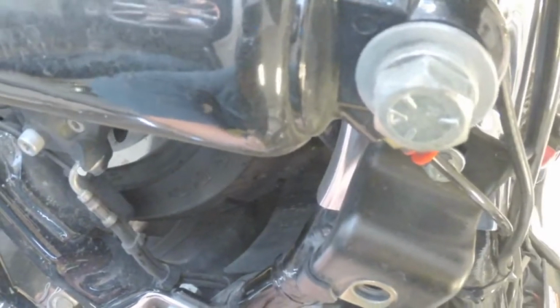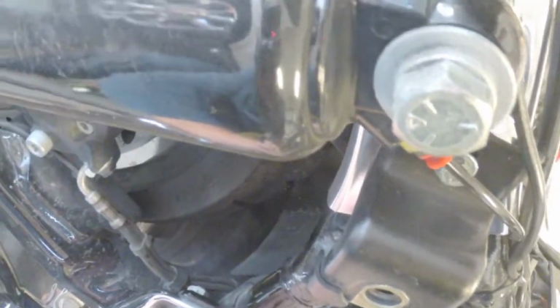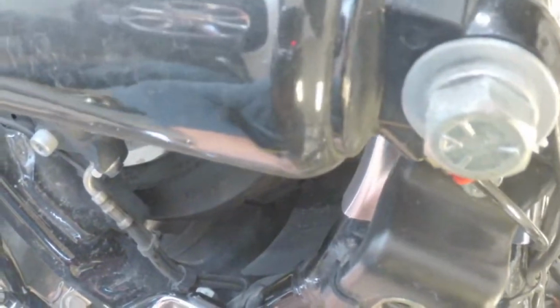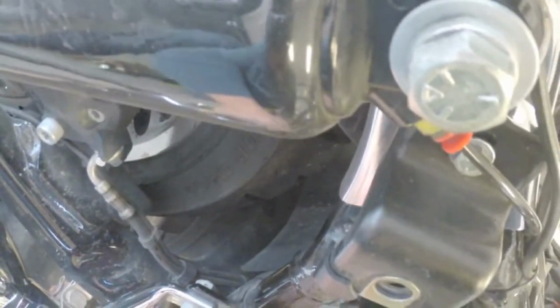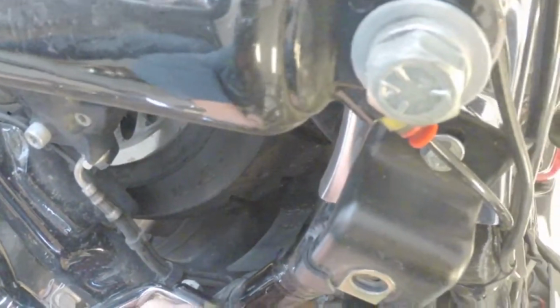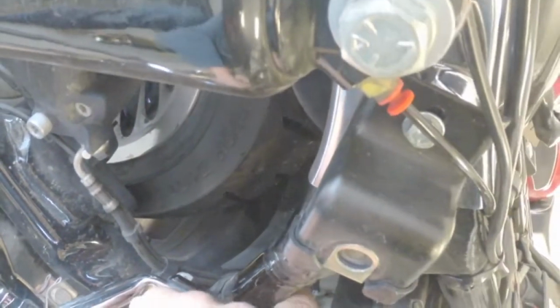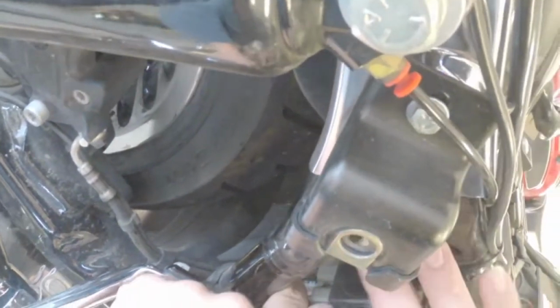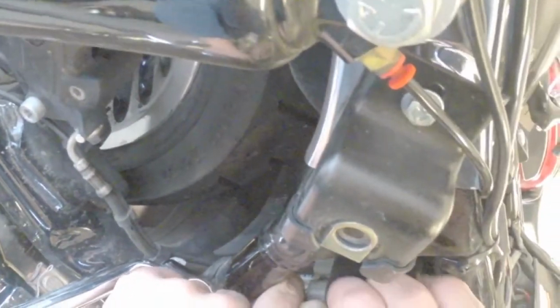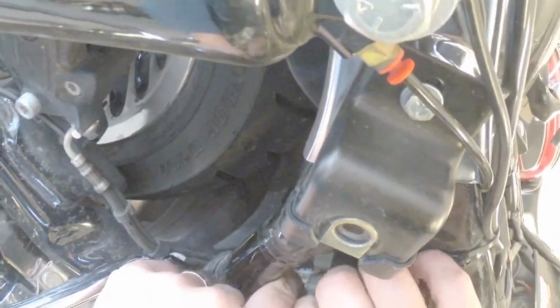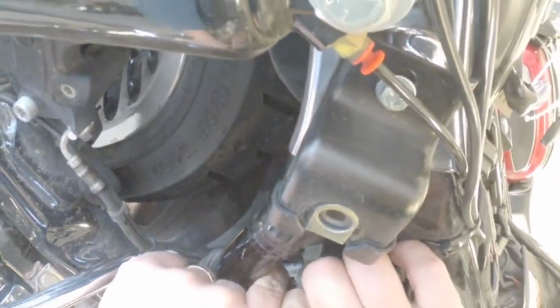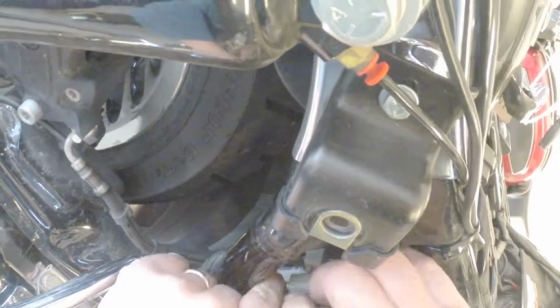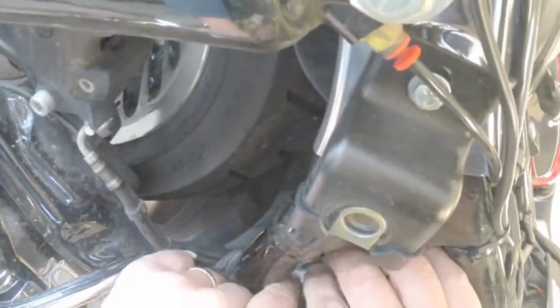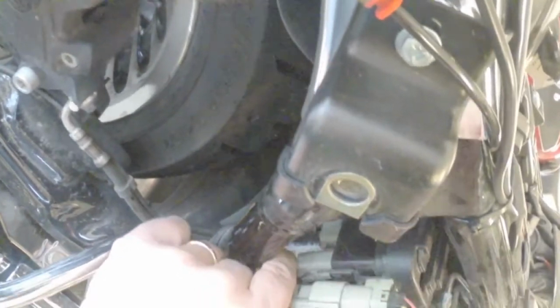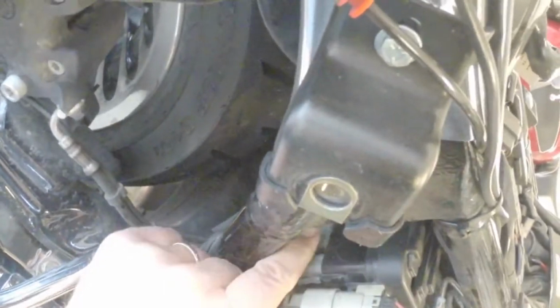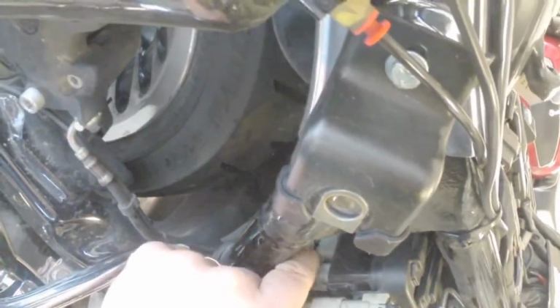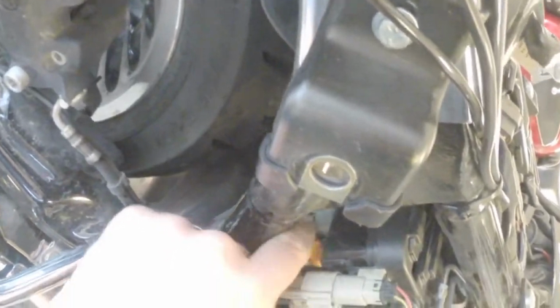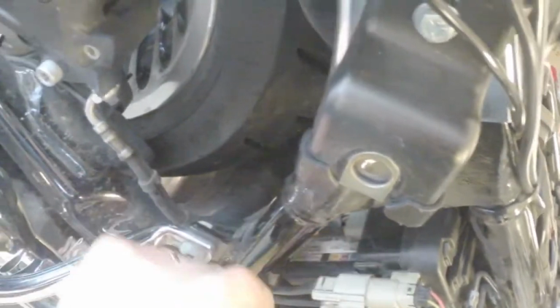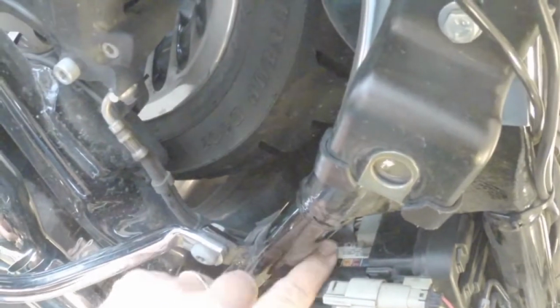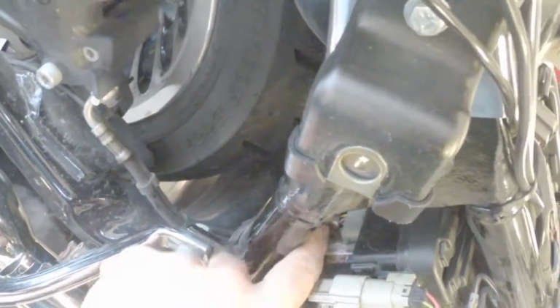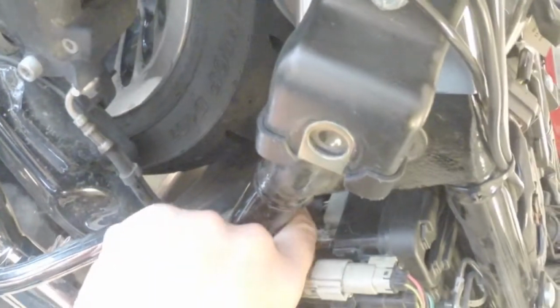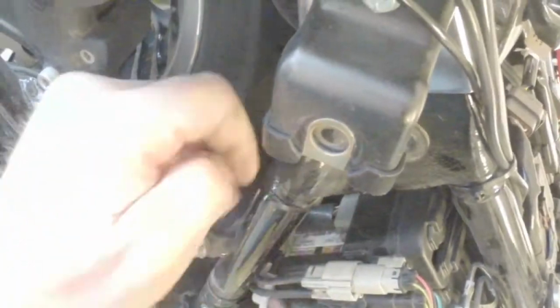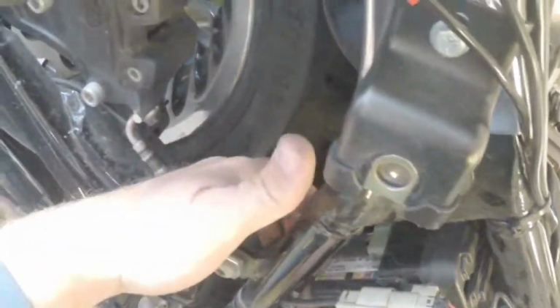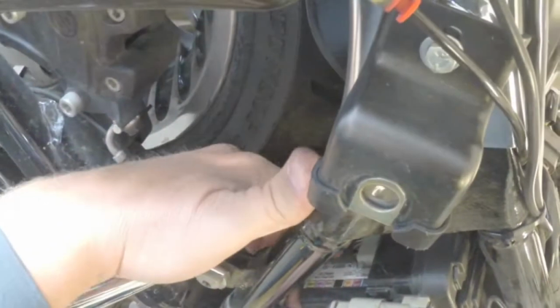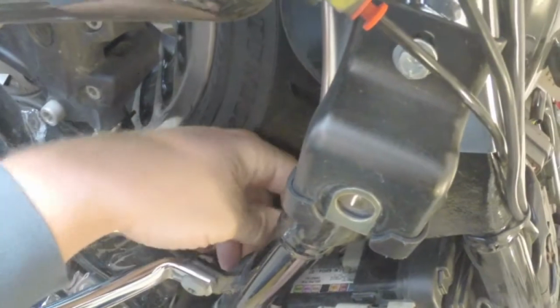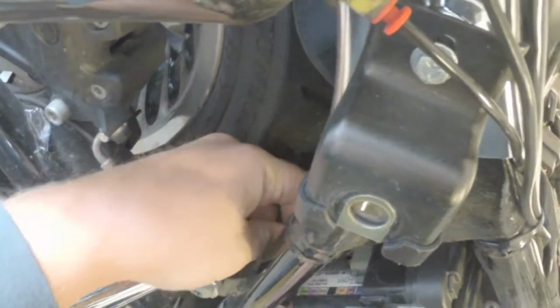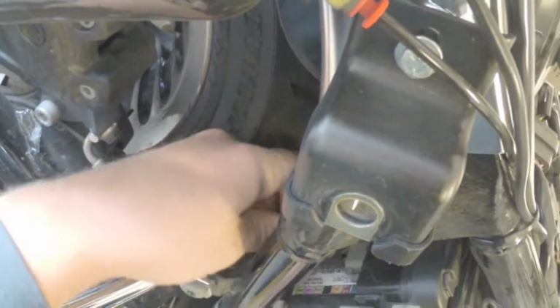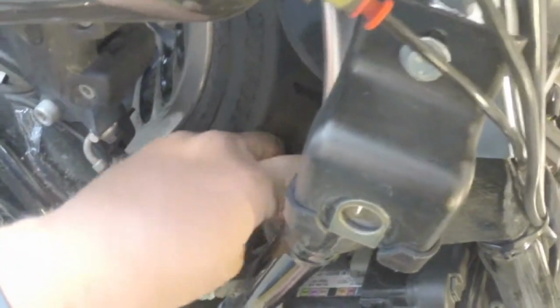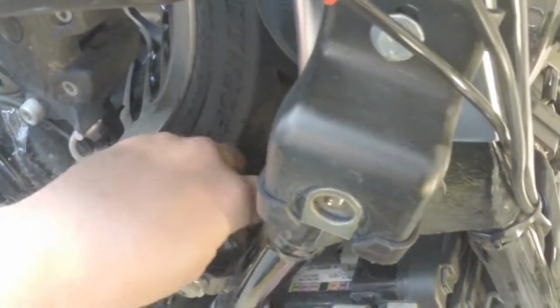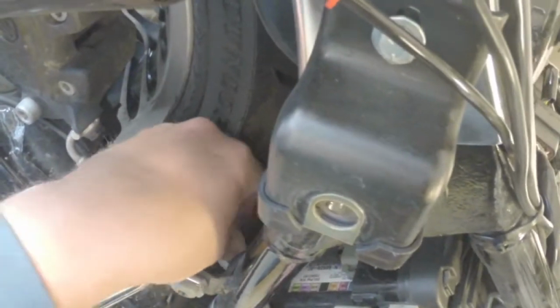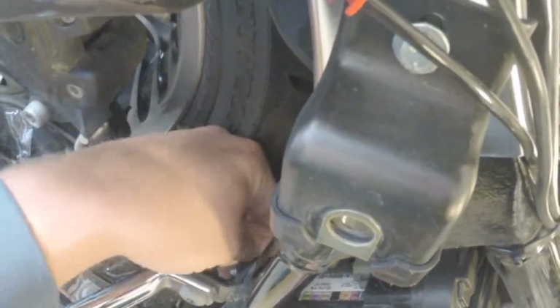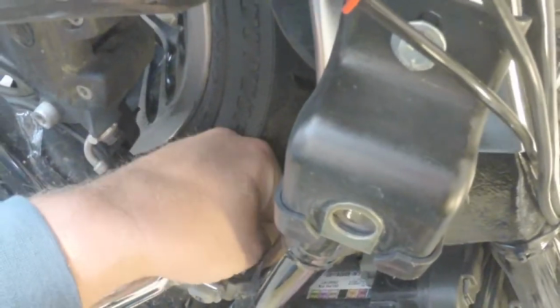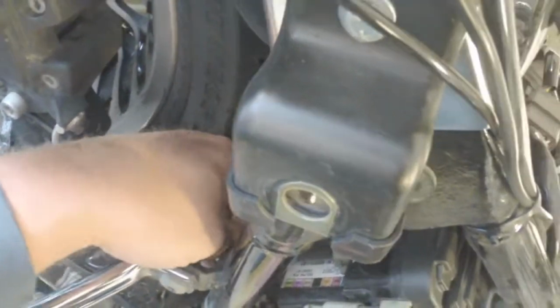To pop this off, just reach in here, press the detent, pull down on the cable. We'll kind of route it through there and get it untangled from all the different cables.